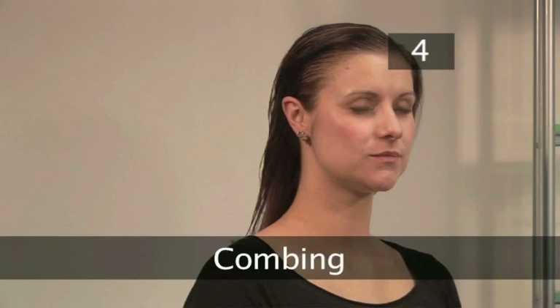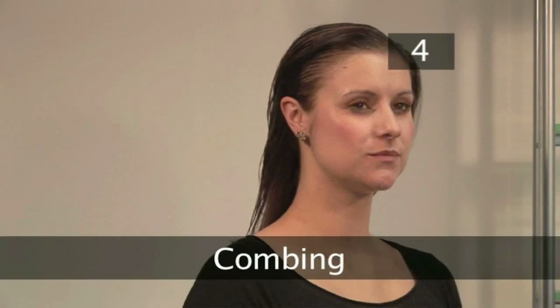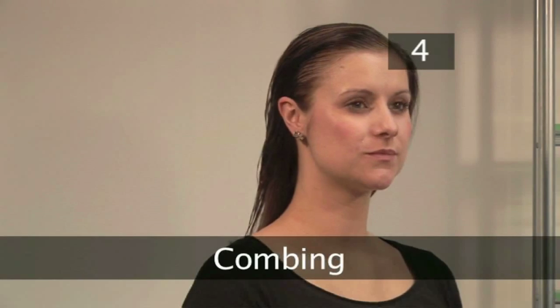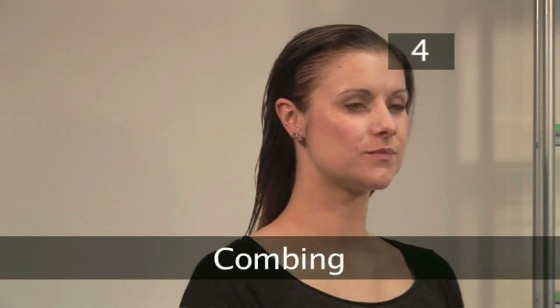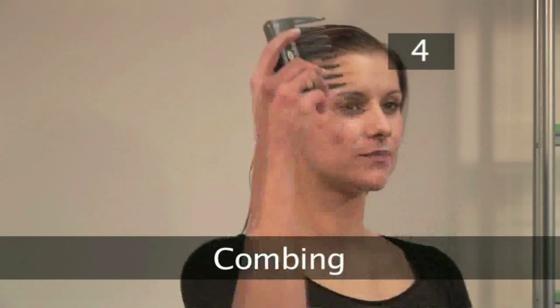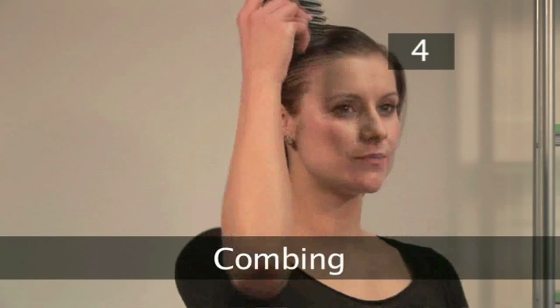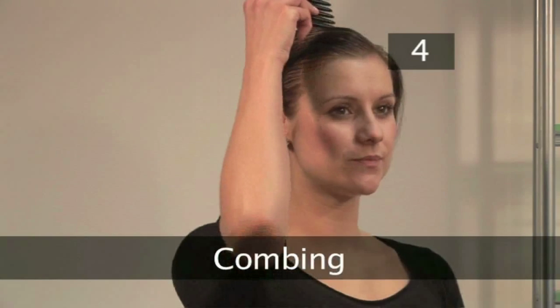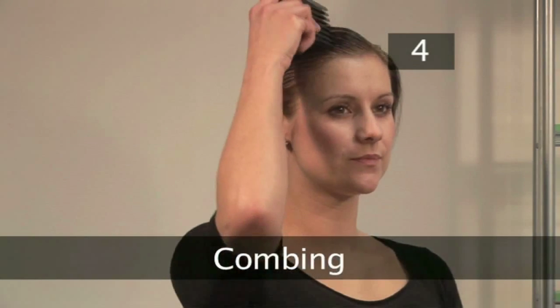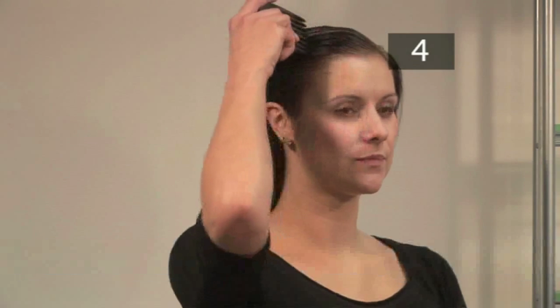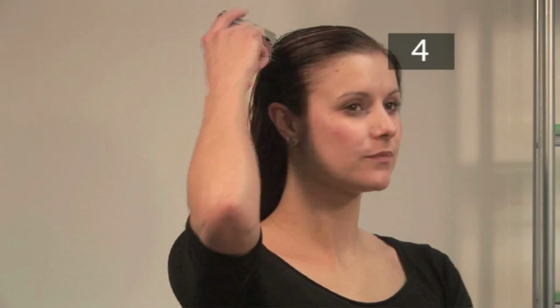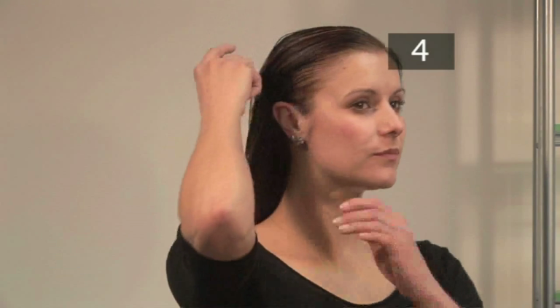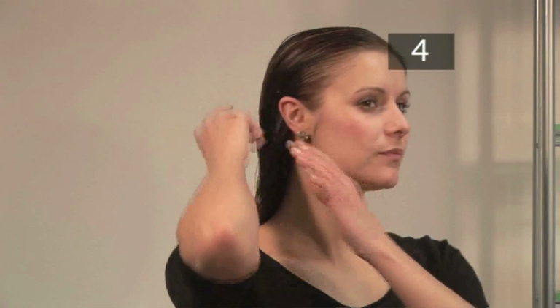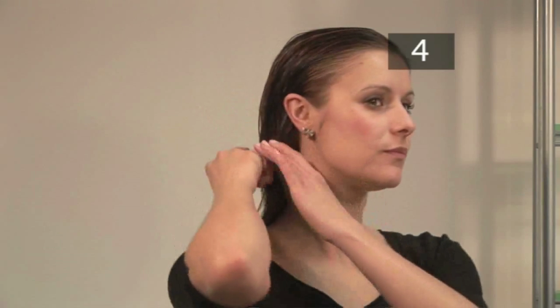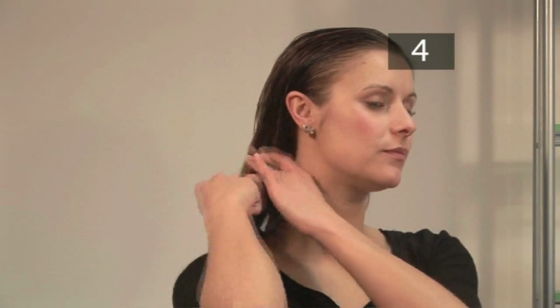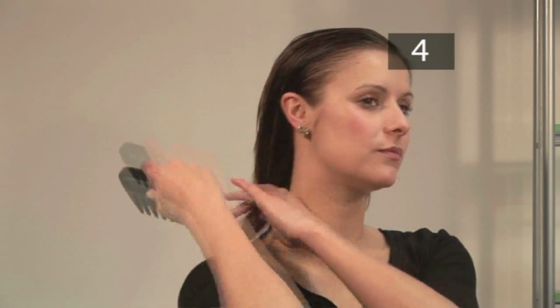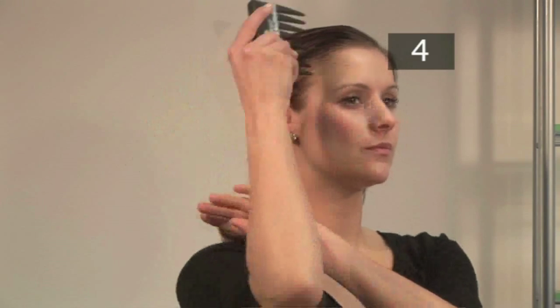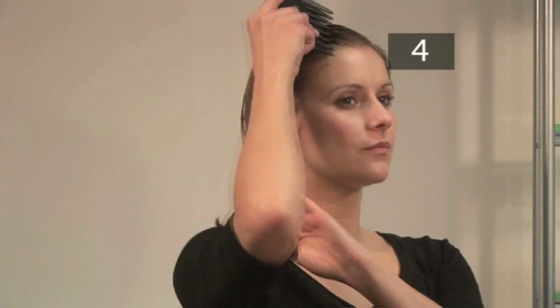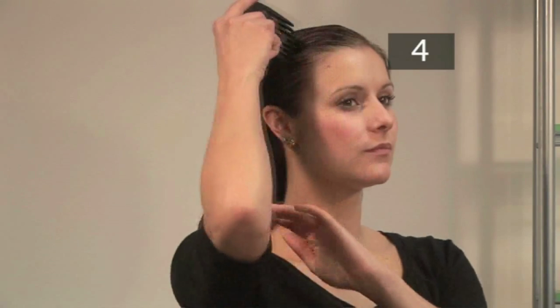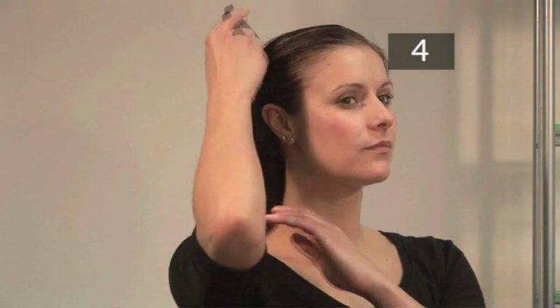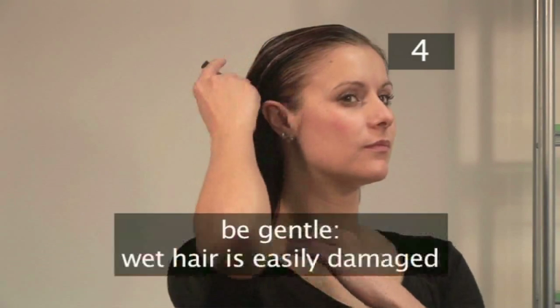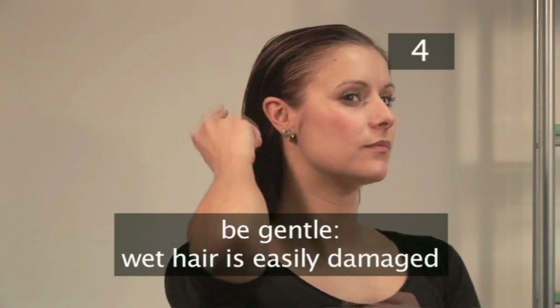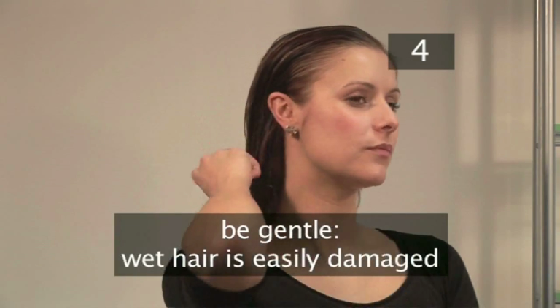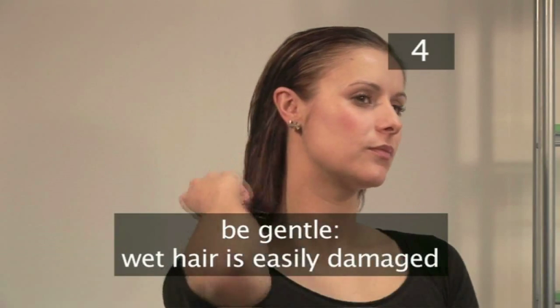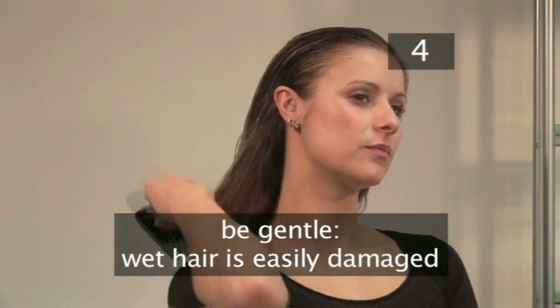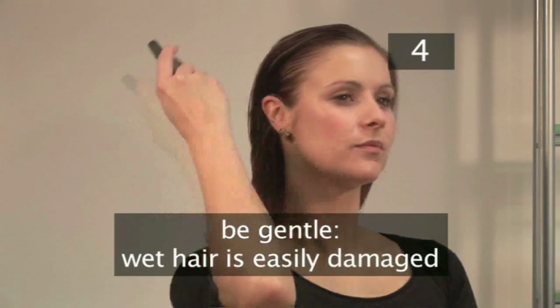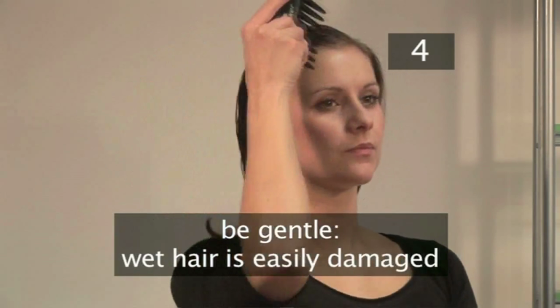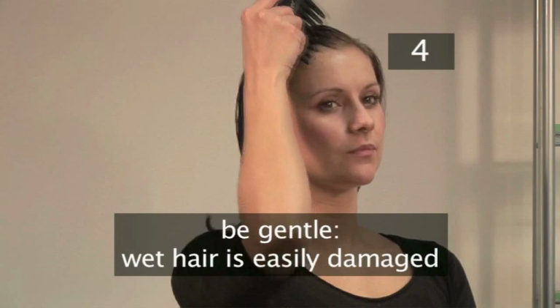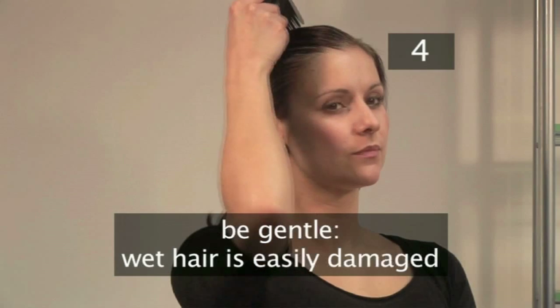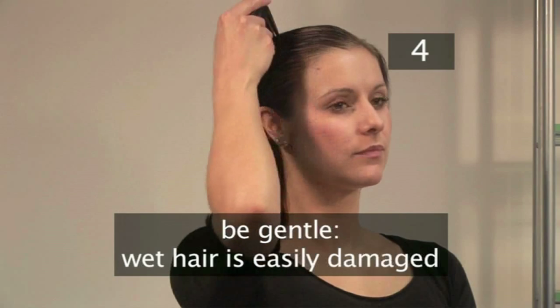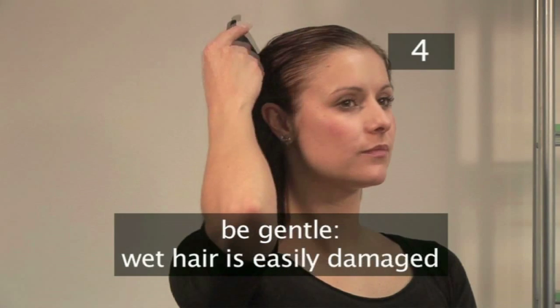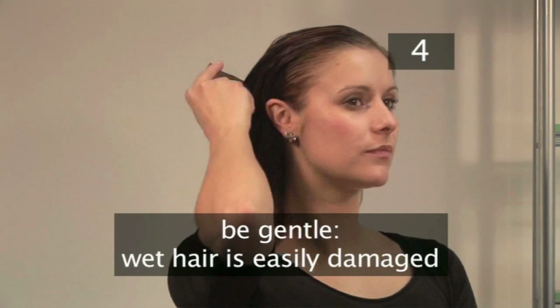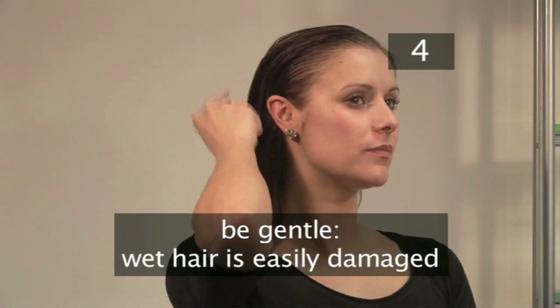Step 4. Combing. Use a wide tooth comb to loosen any tangles in your hair whilst it's damp. Be gentle — wet hair stretches easily, so can become damaged.